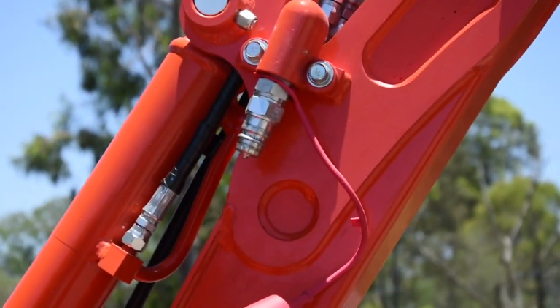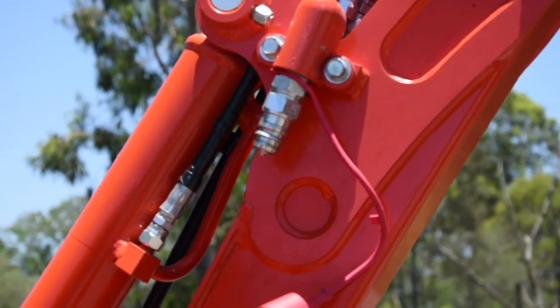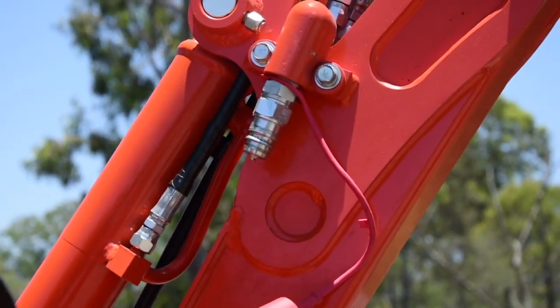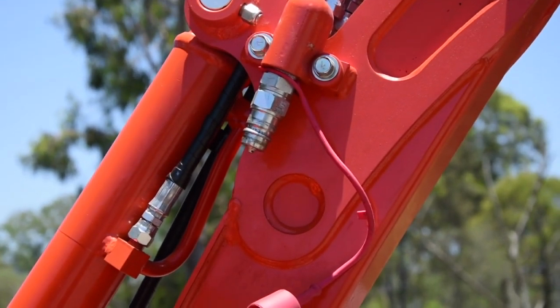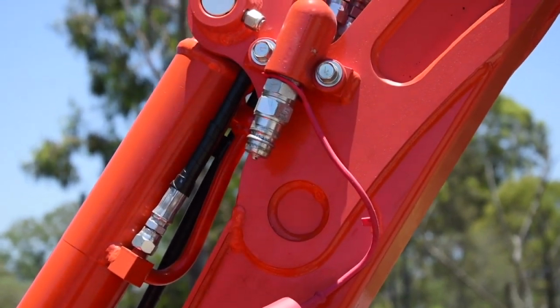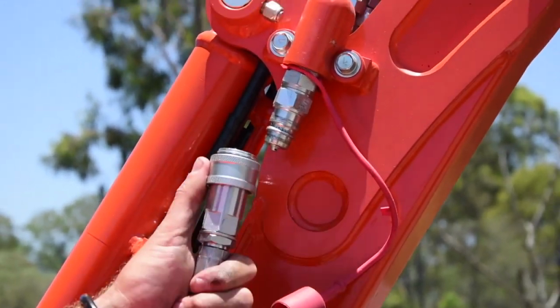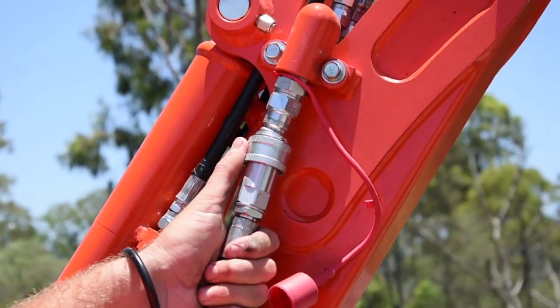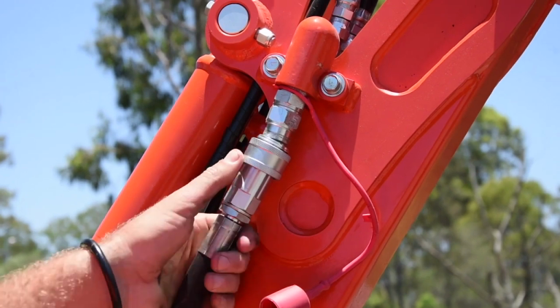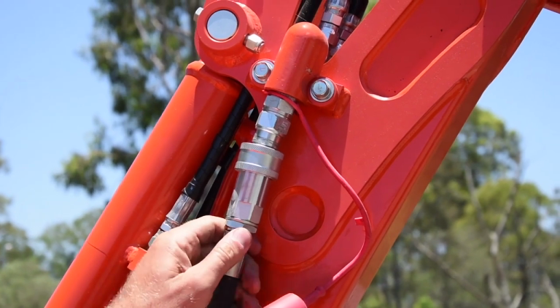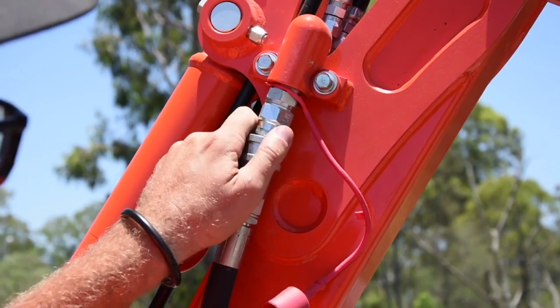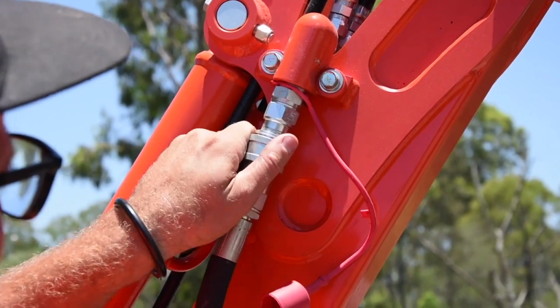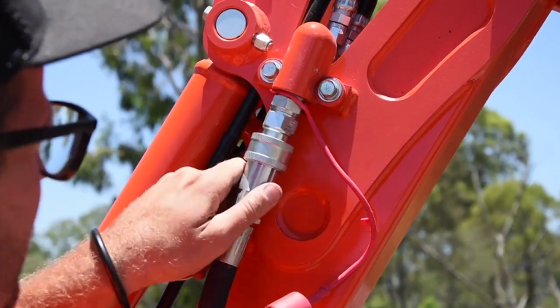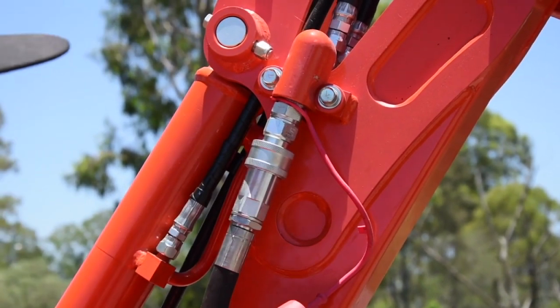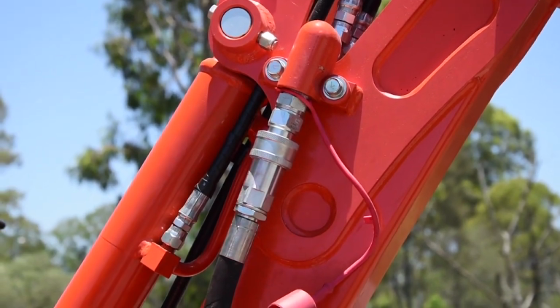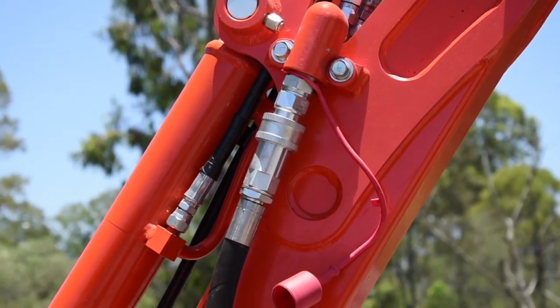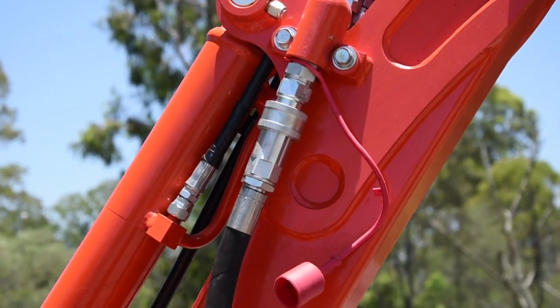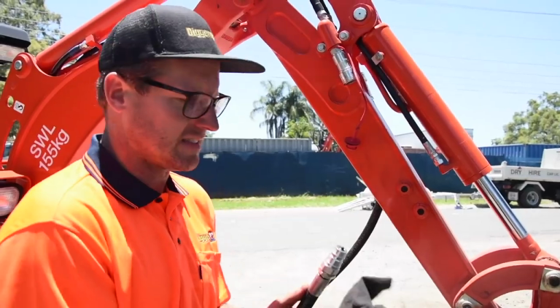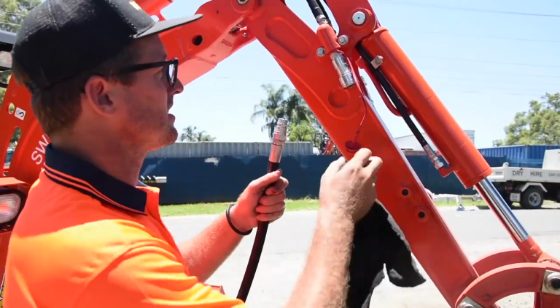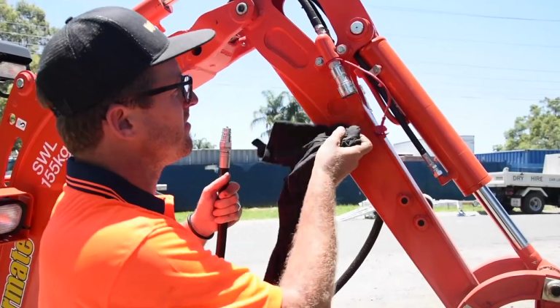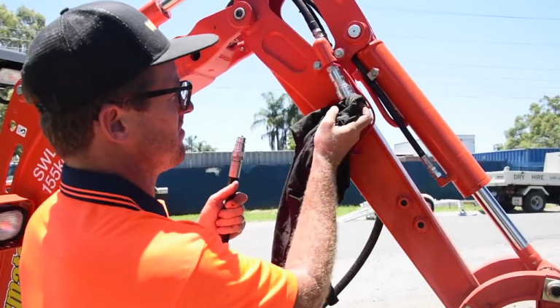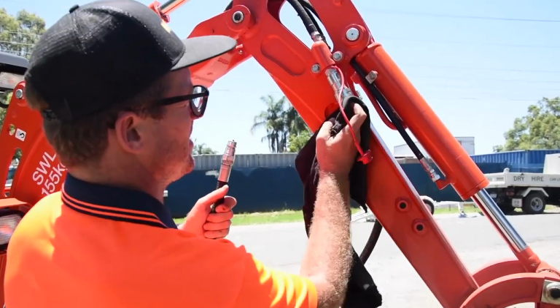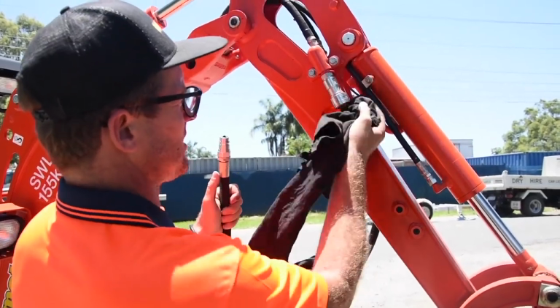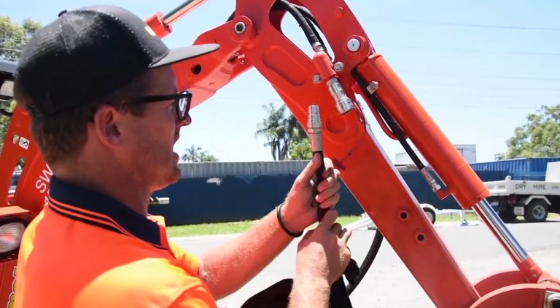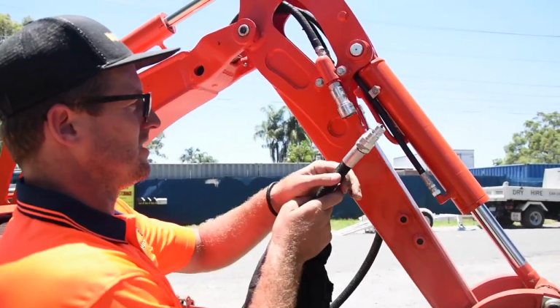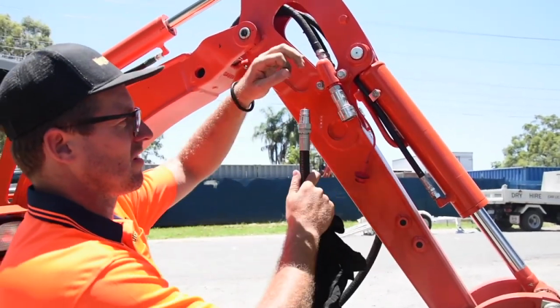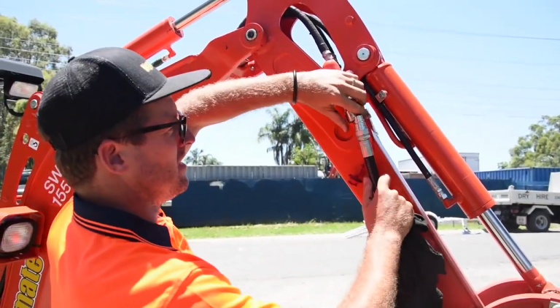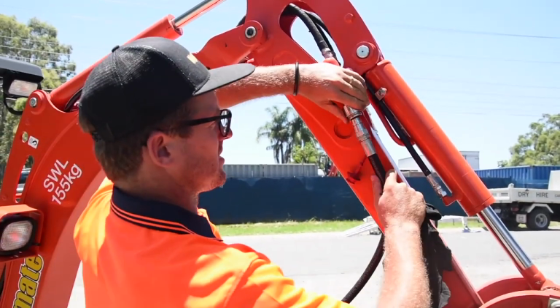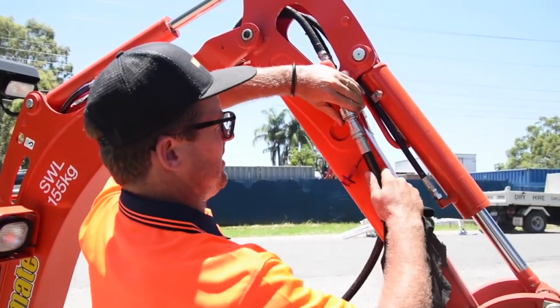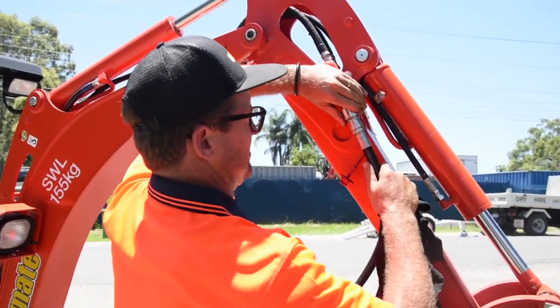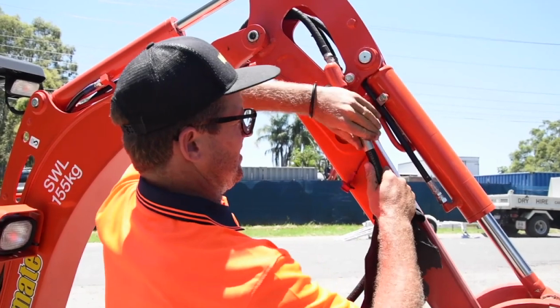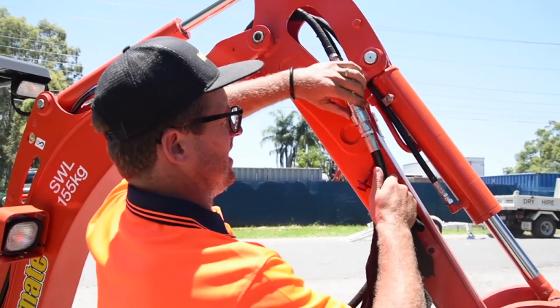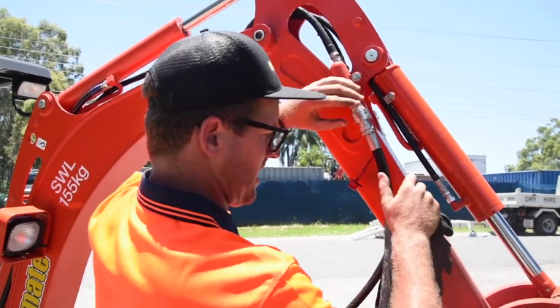It is nice and clean already because it's a brand new one, but basically just pull that back, hook it on like so. And same on this side — make sure there's no dirt, grime, or rocks in there and just connect.